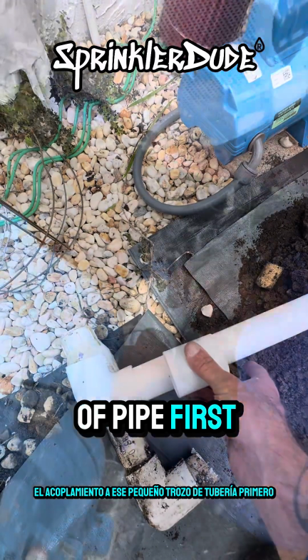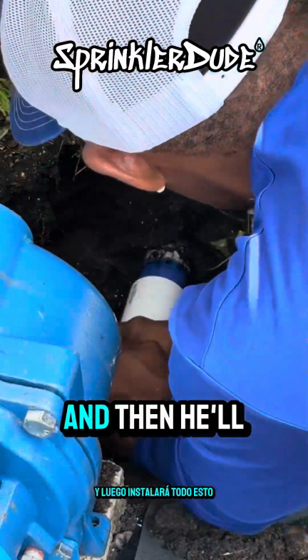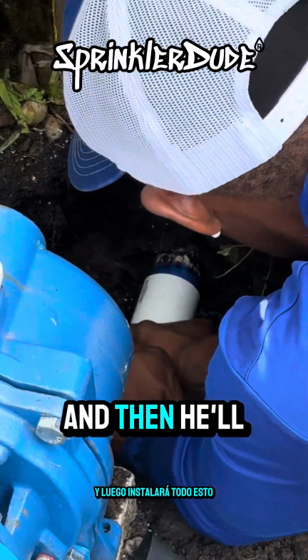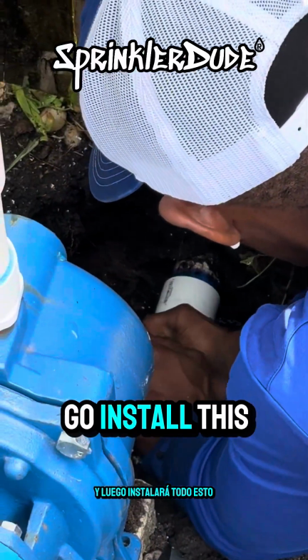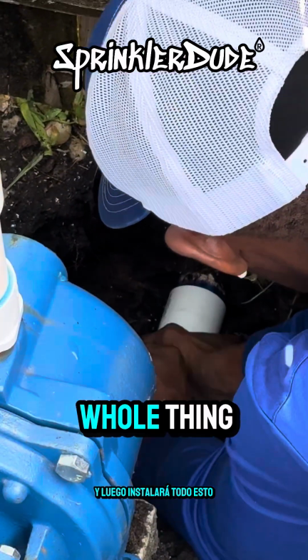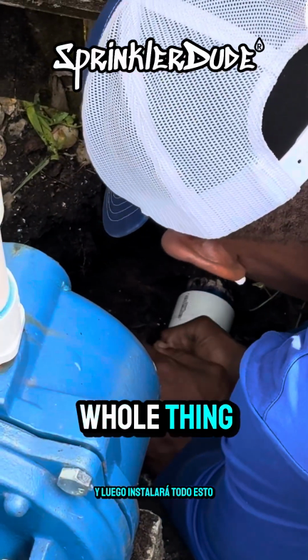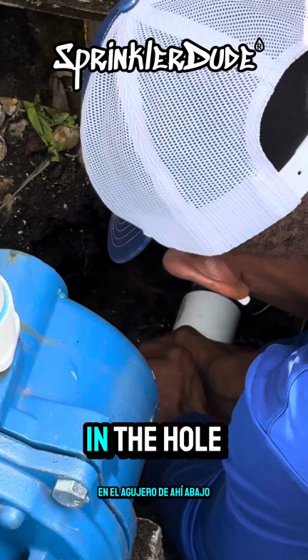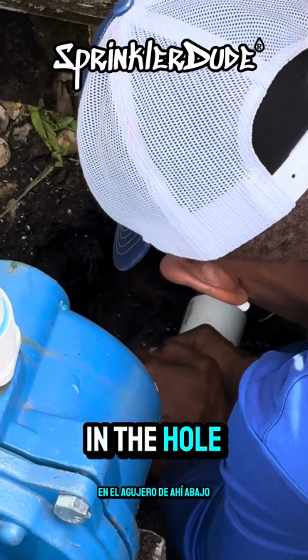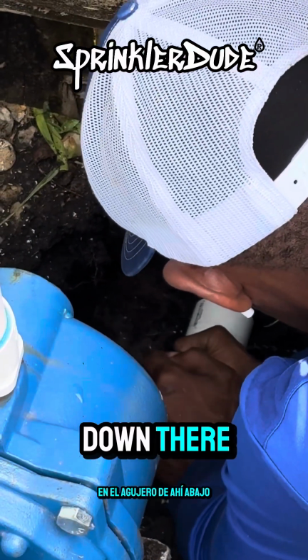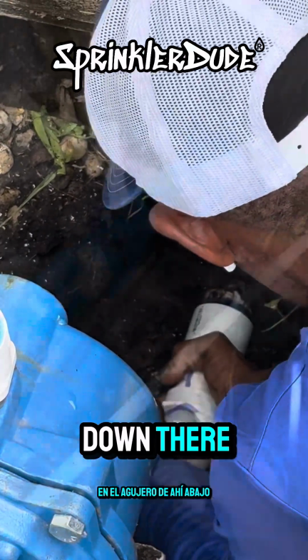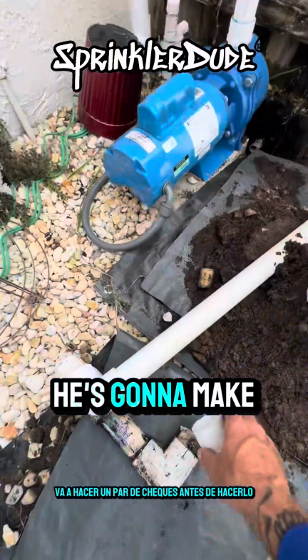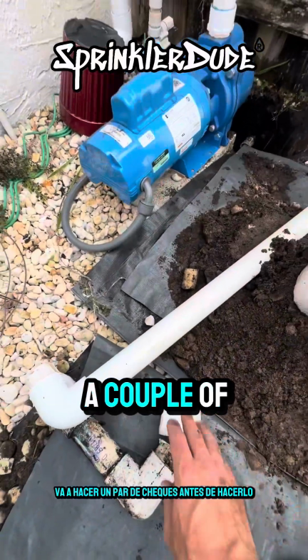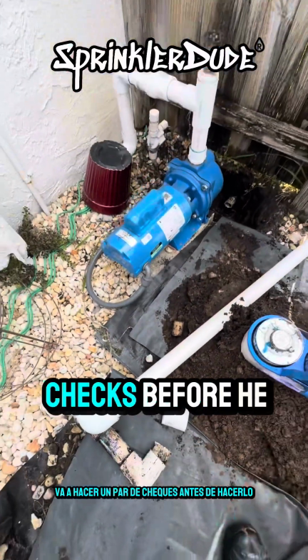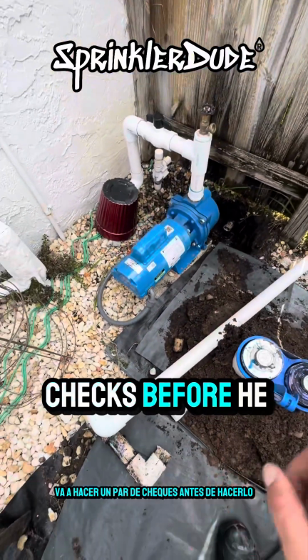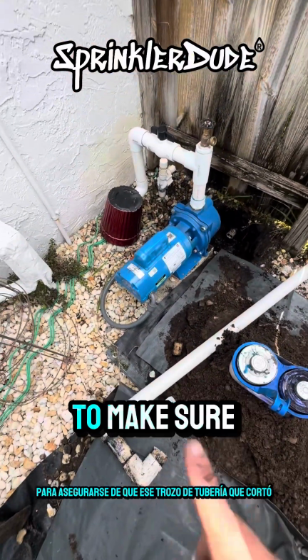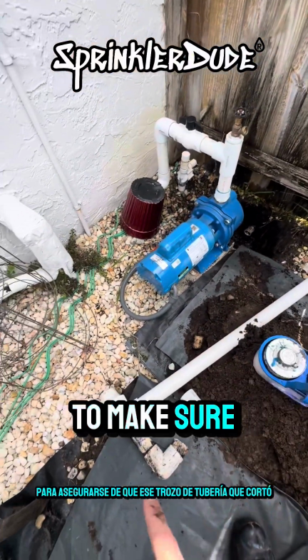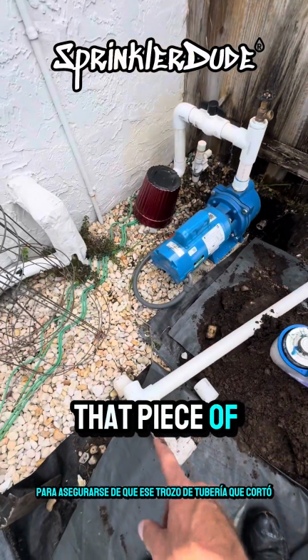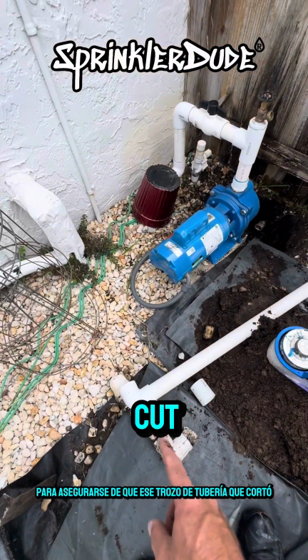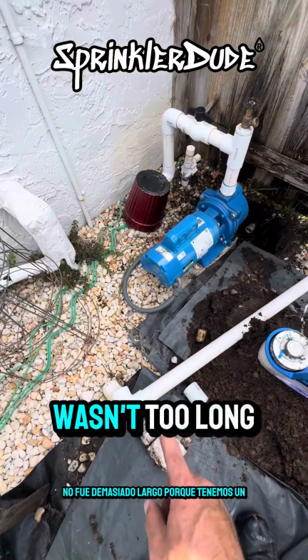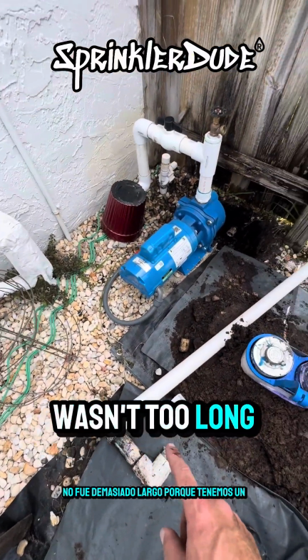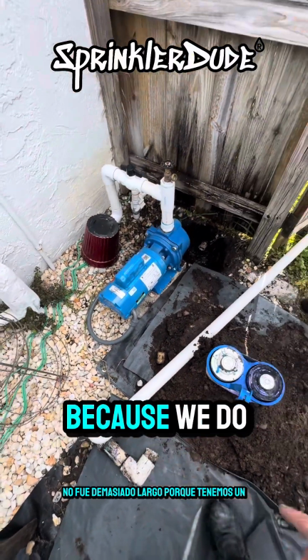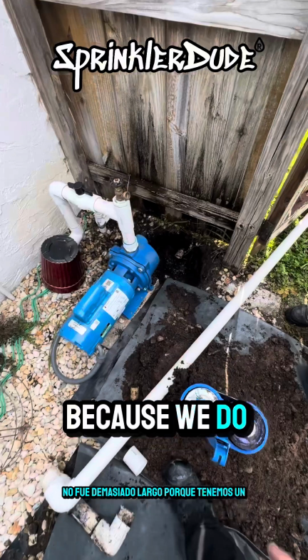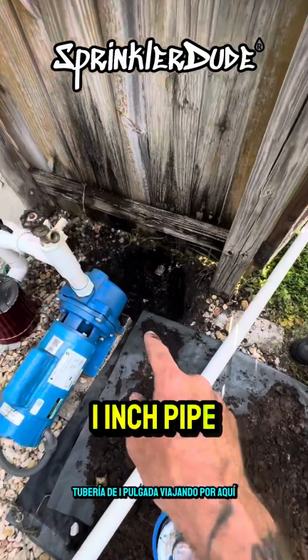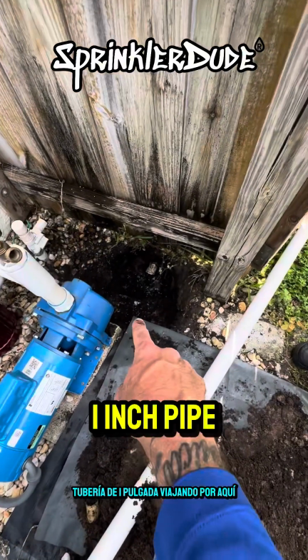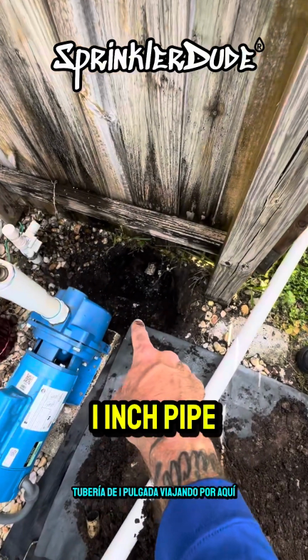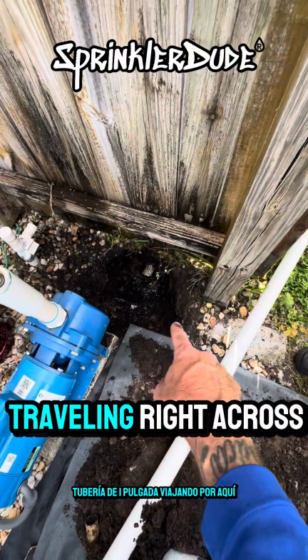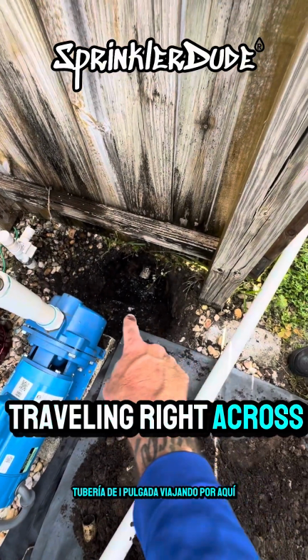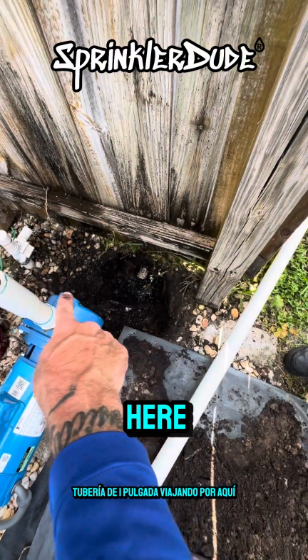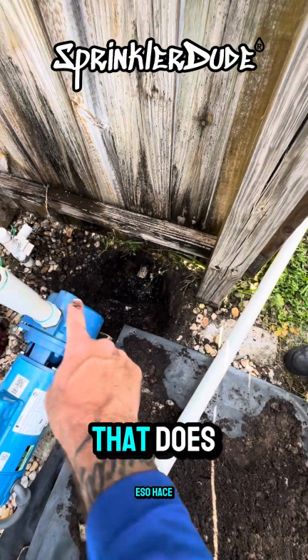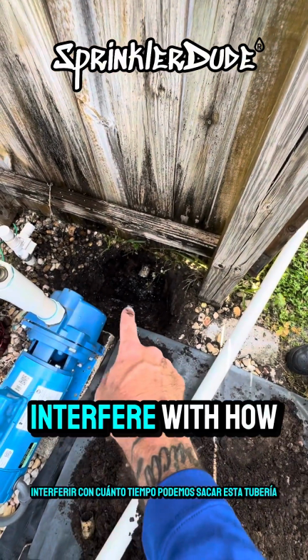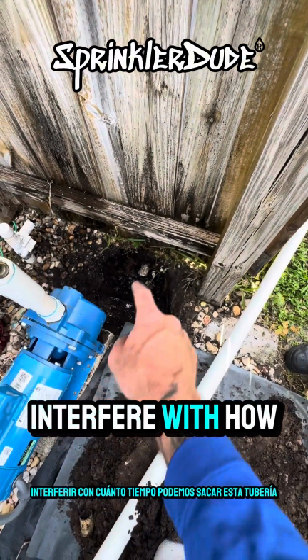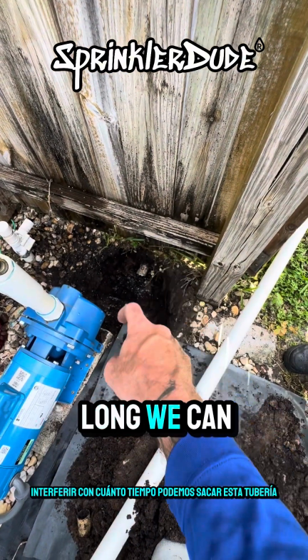Then he'll go install the whole thing in the hole, but he's going to make a couple of checks before he does to make sure the piece of pipe he cut wasn't too long, because we do have a one-inch pipe traveling right across here that interferes with how long we can bring this pipe out.